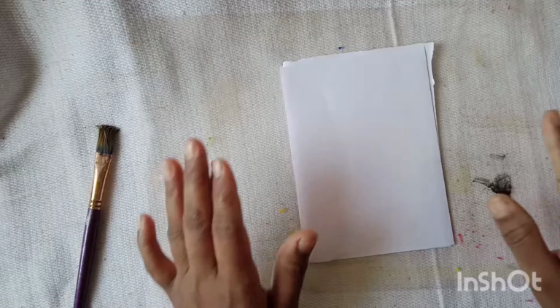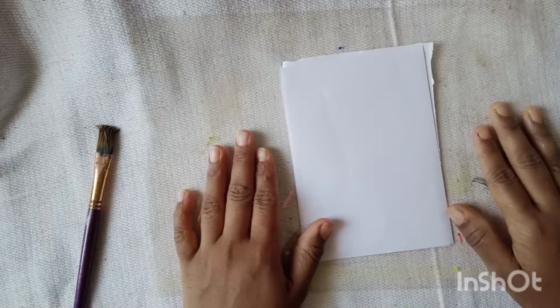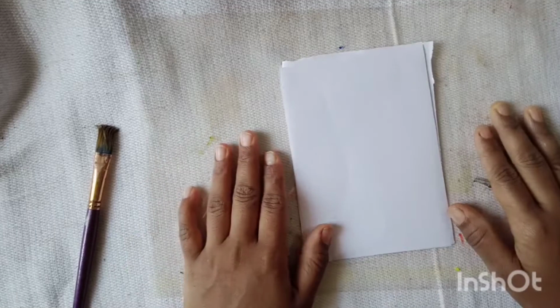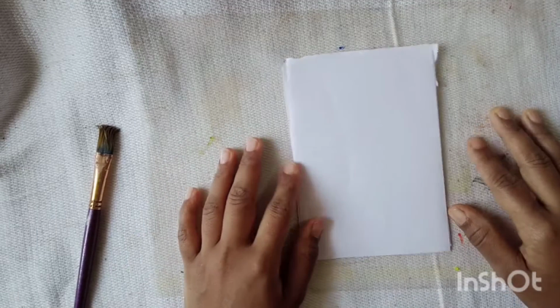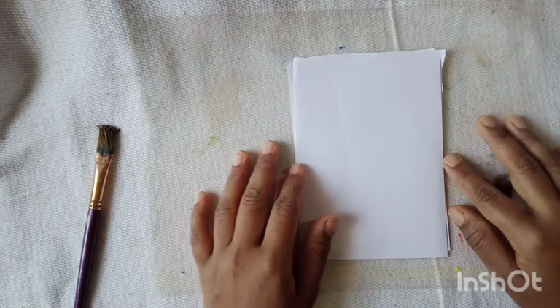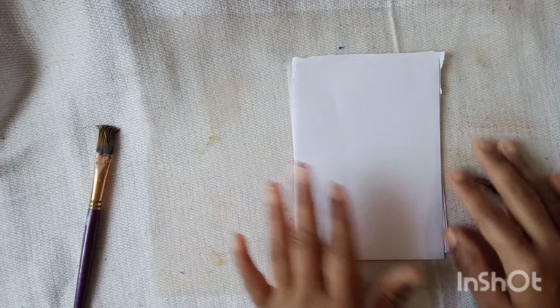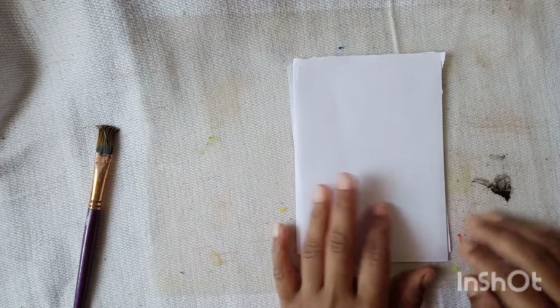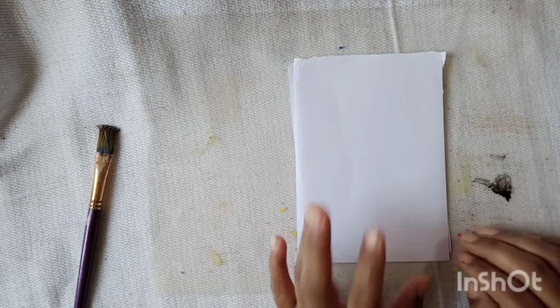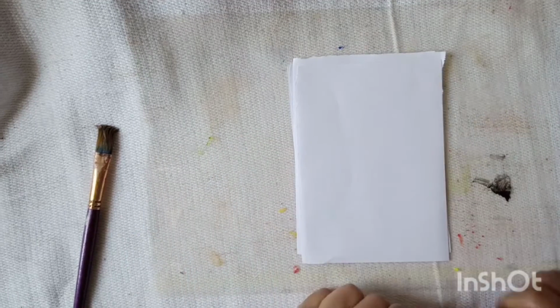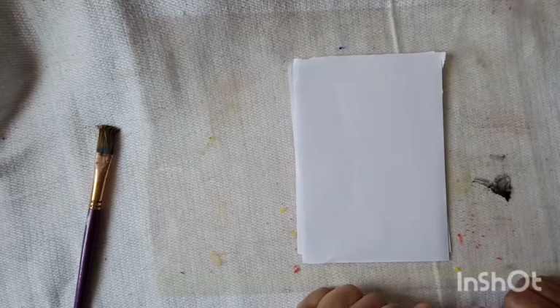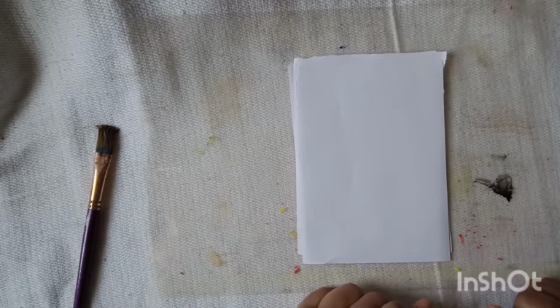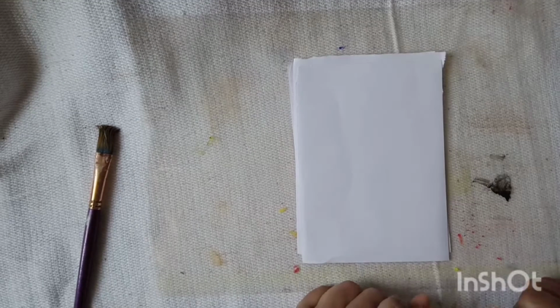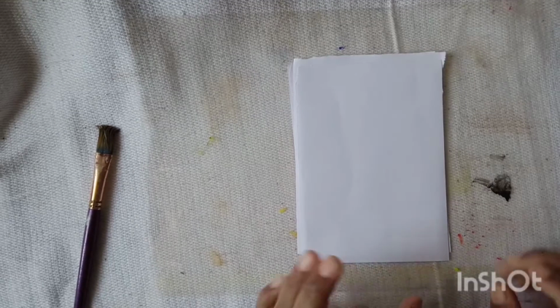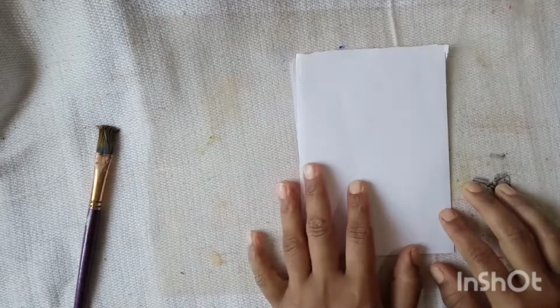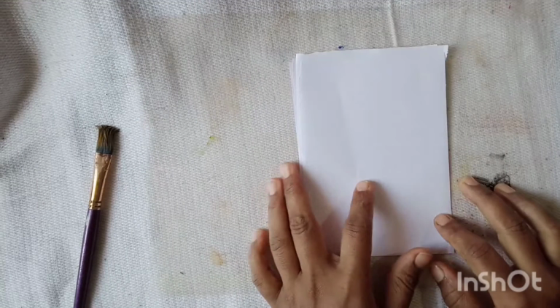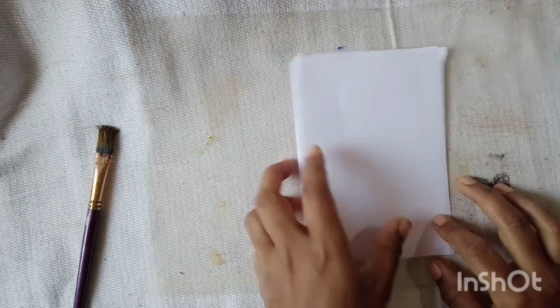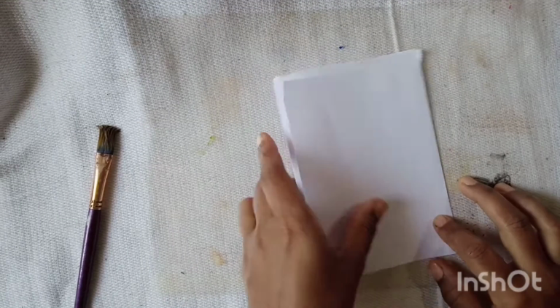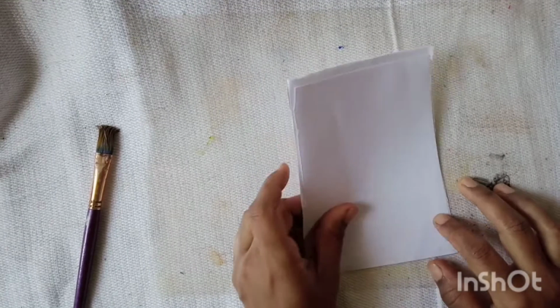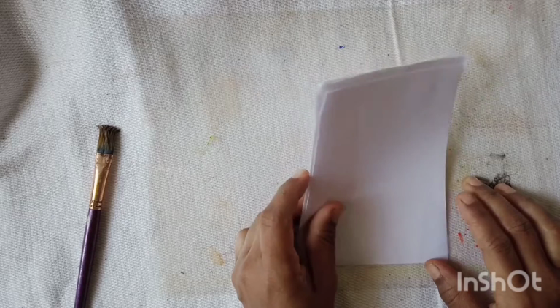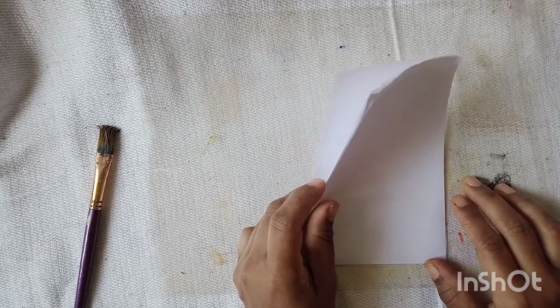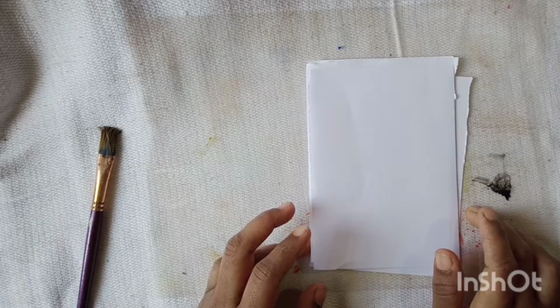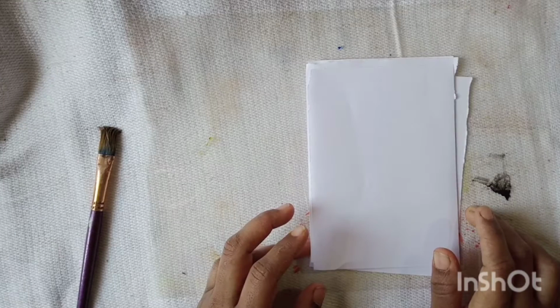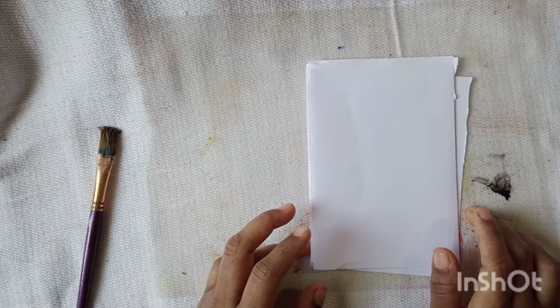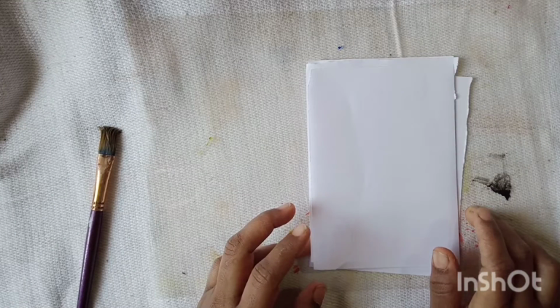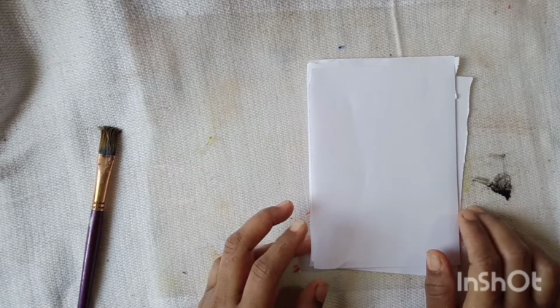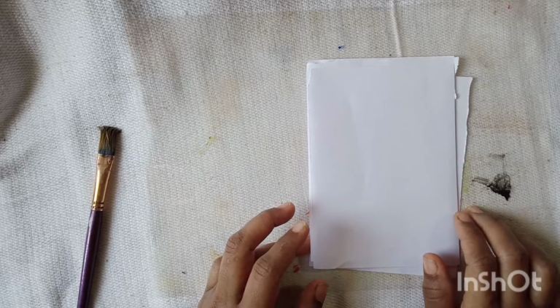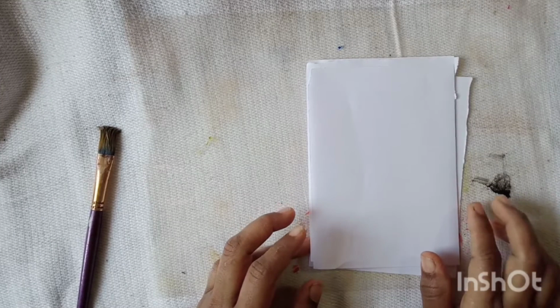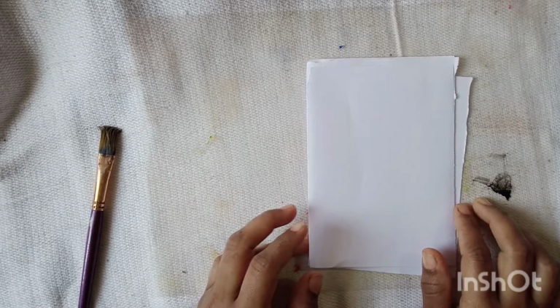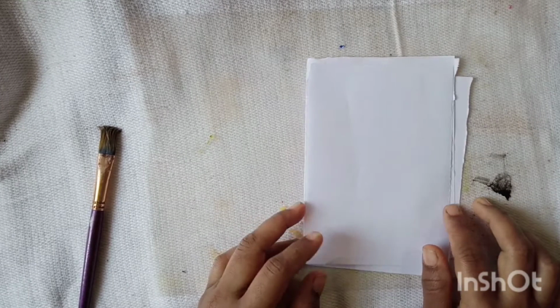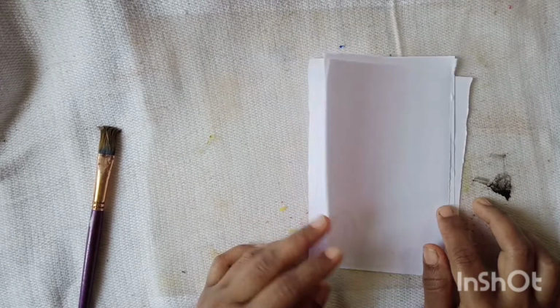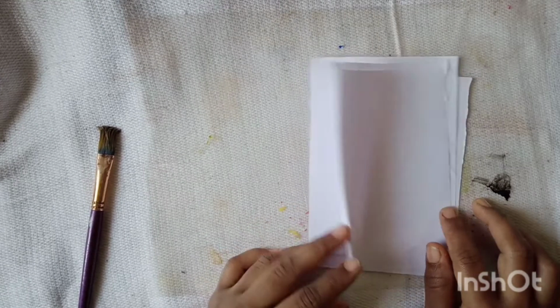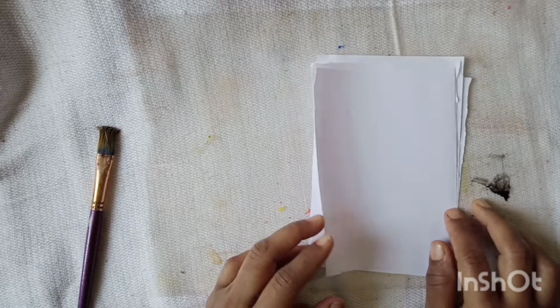Hello friends, Assalamu alaikum. My name is DIY Ideate. We used a pattern paper — it was used for scrapbooking and journaling.